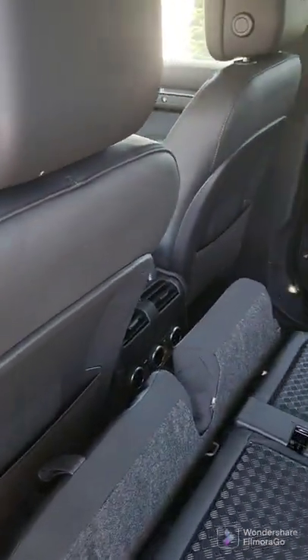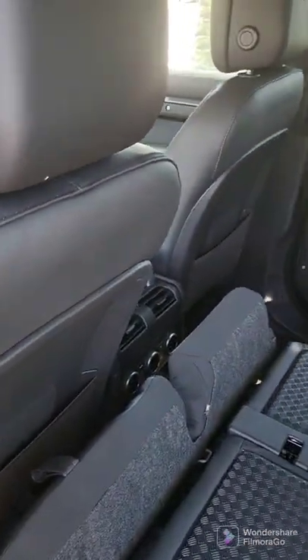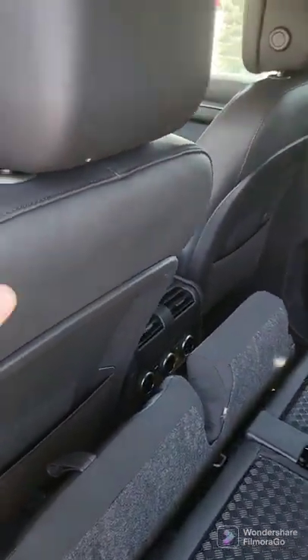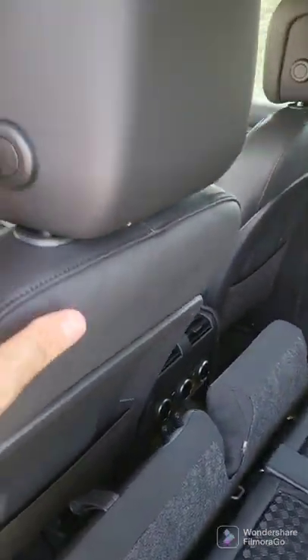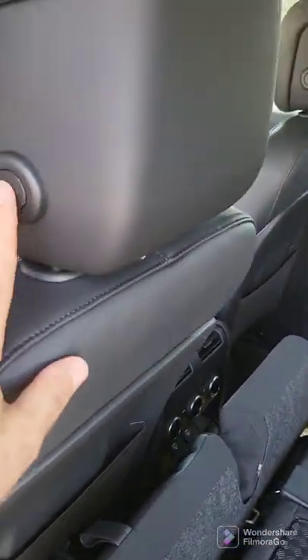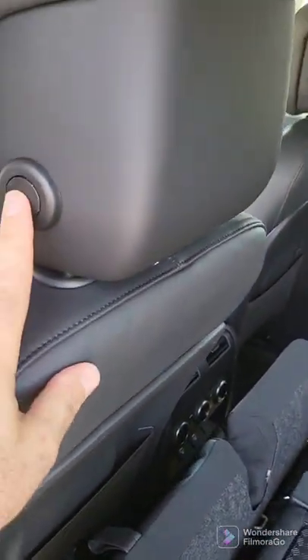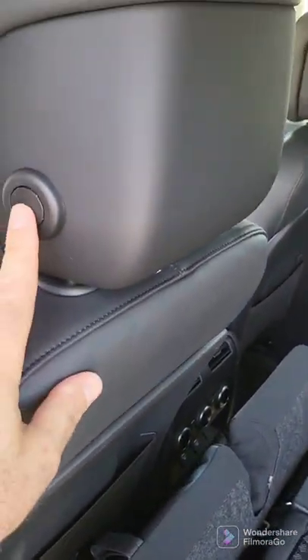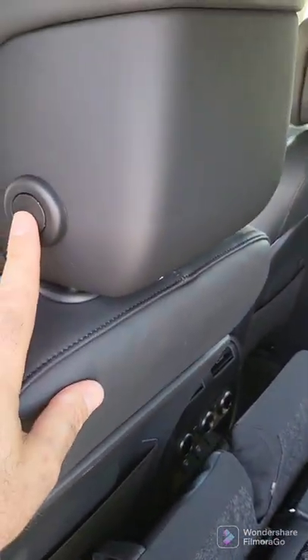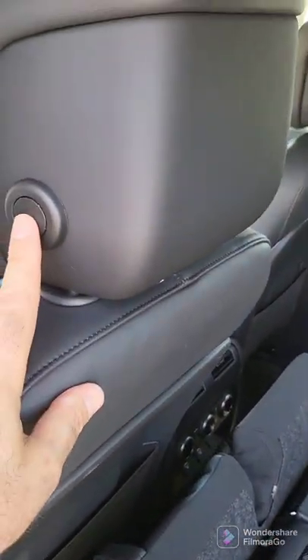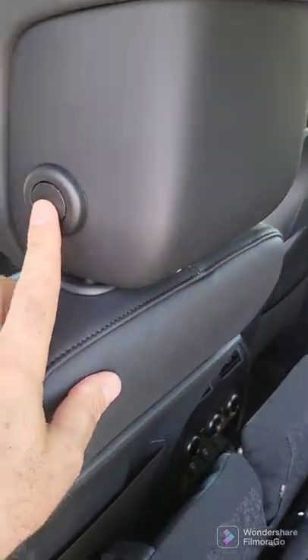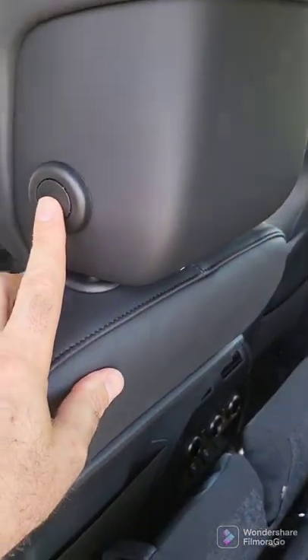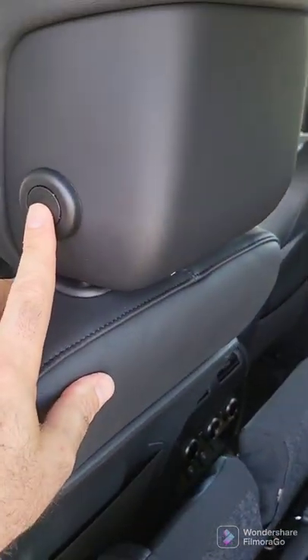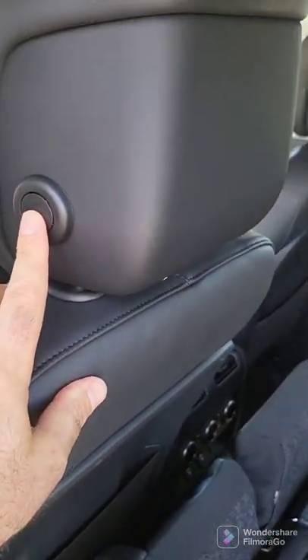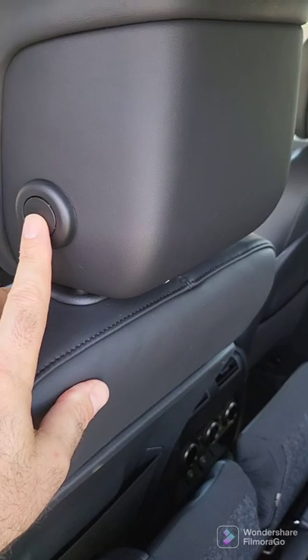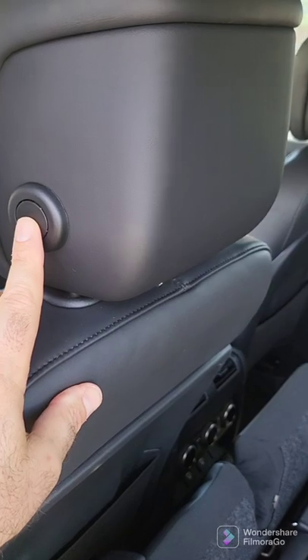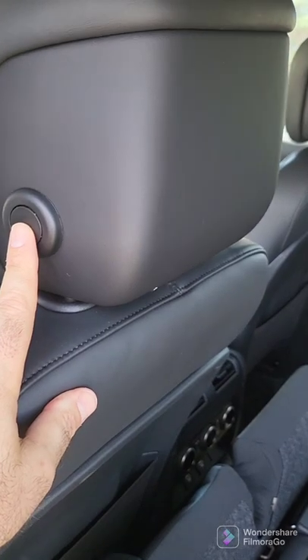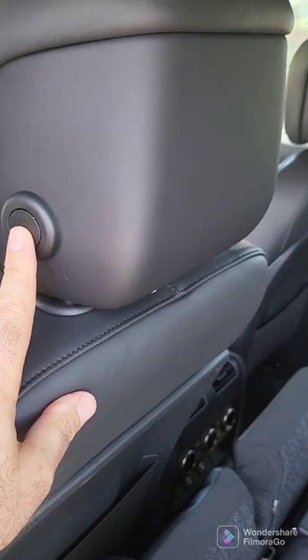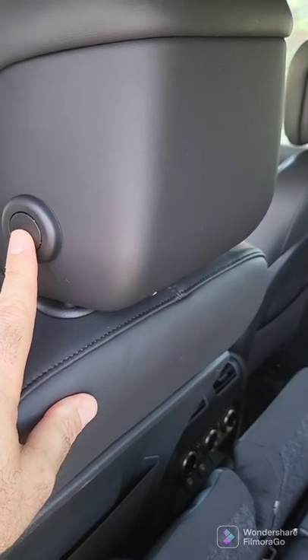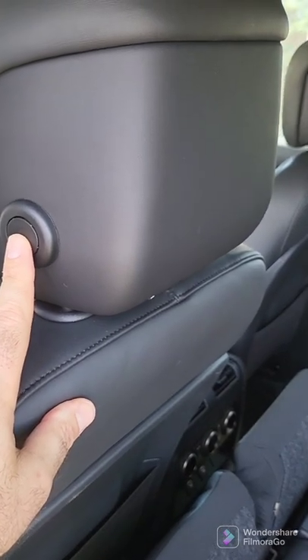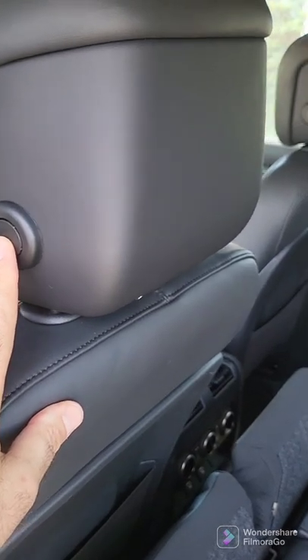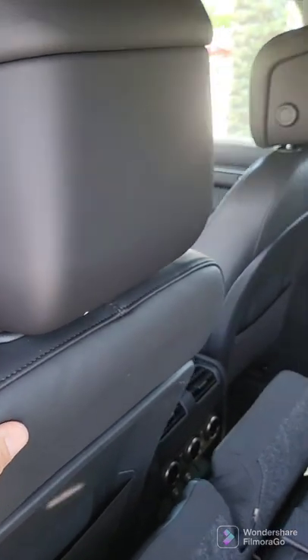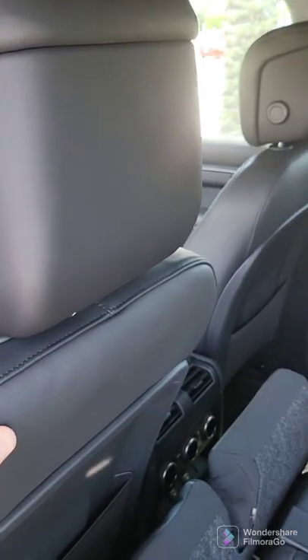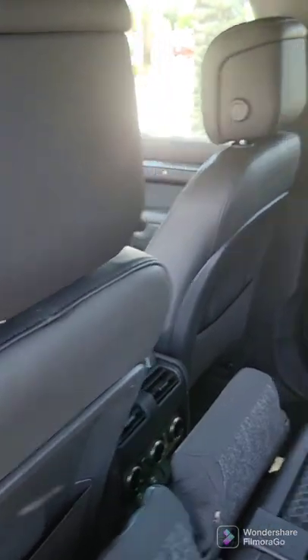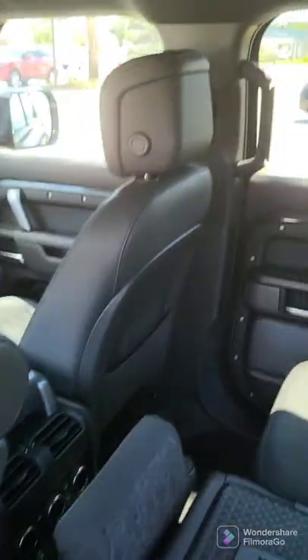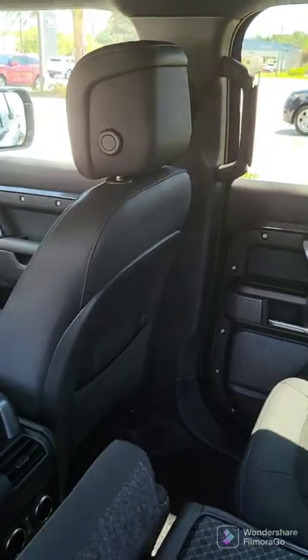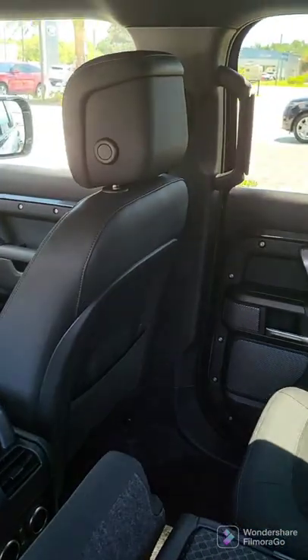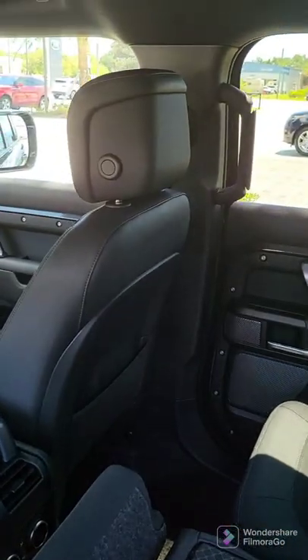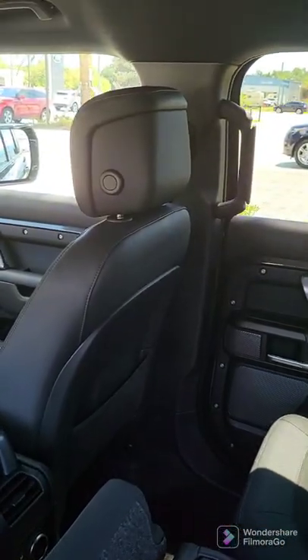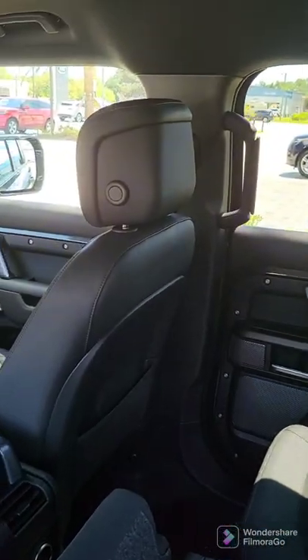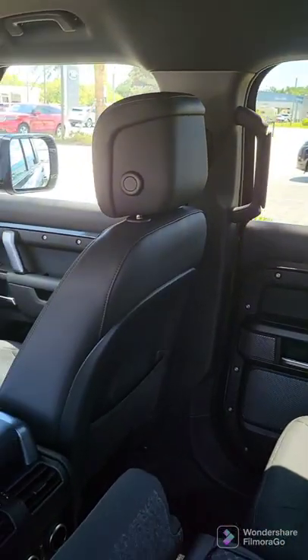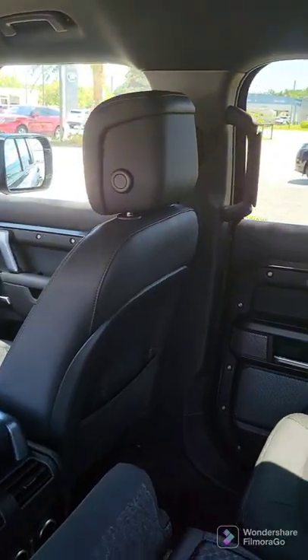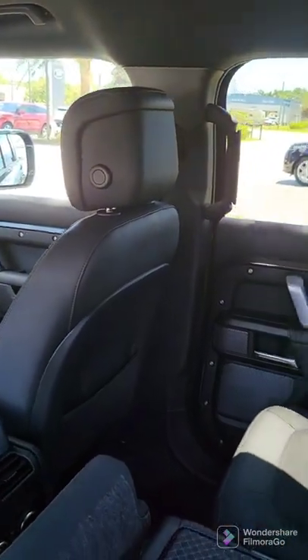Same thing on your front seats. This is where you can adjust the headrest — just the headrest over there.